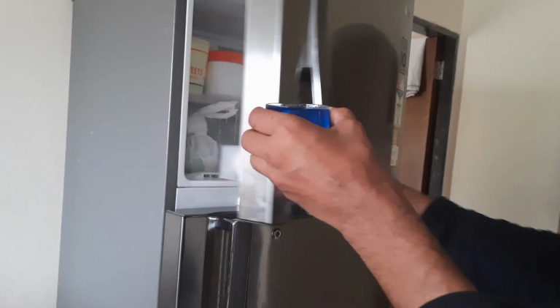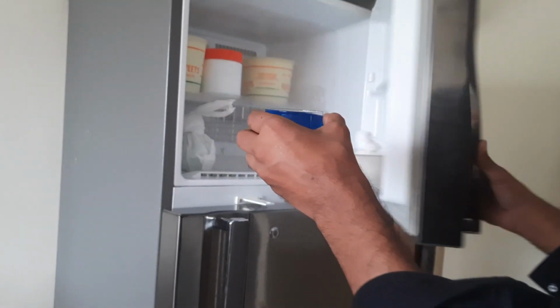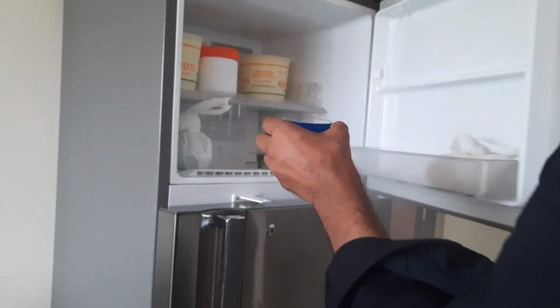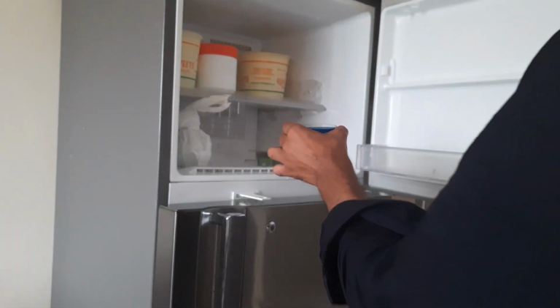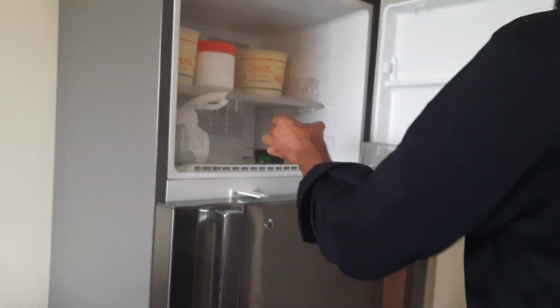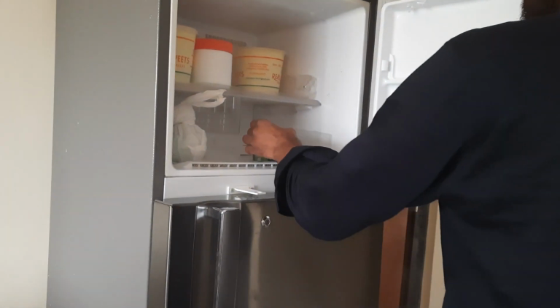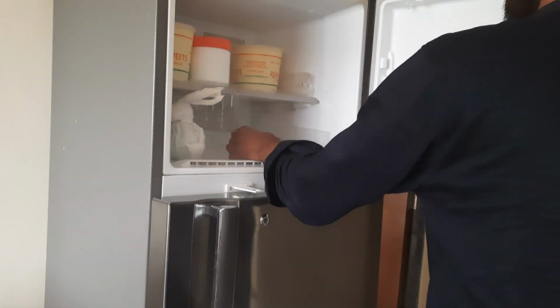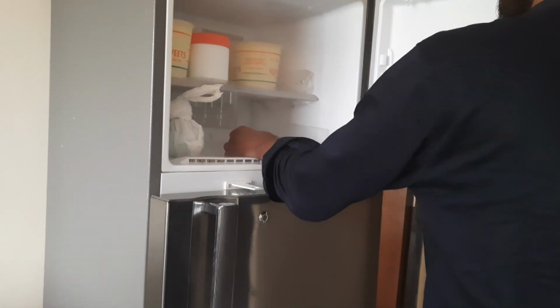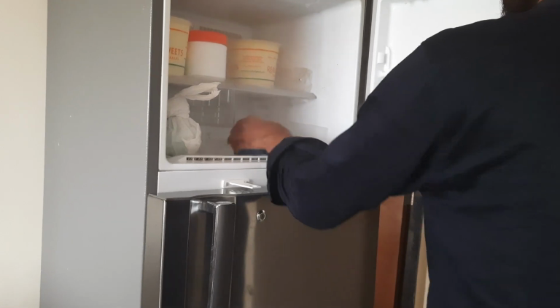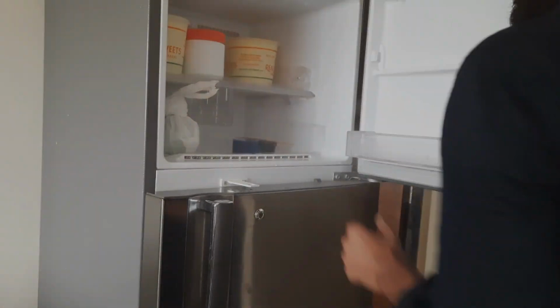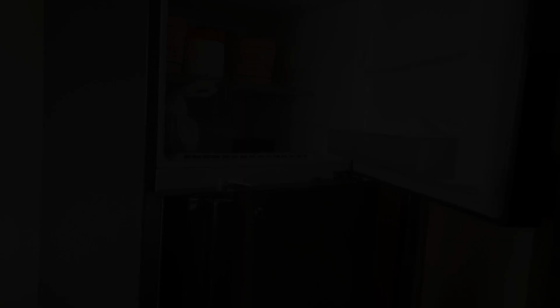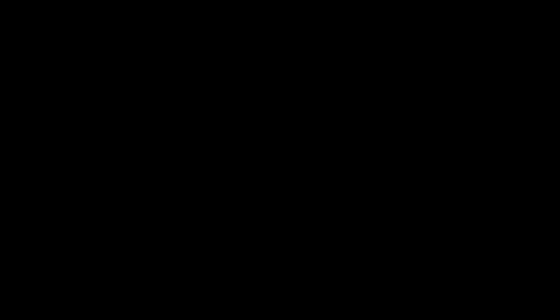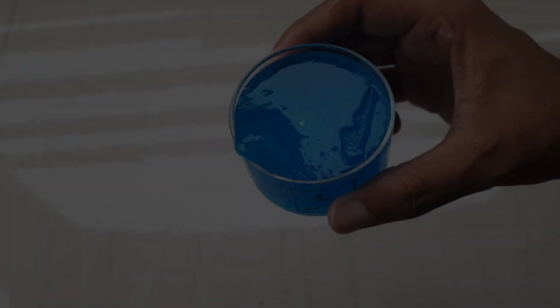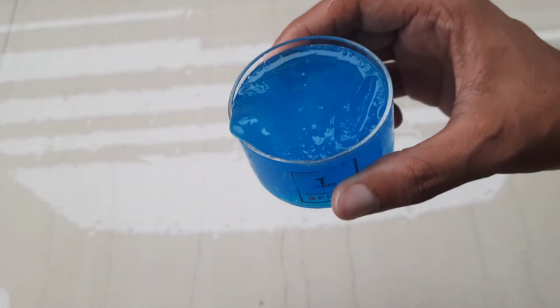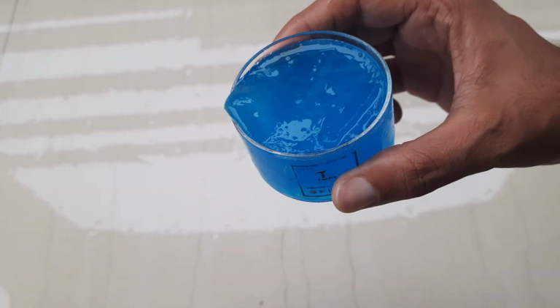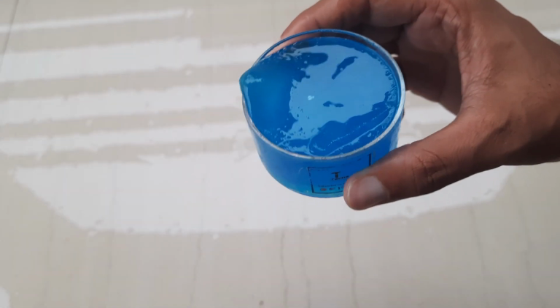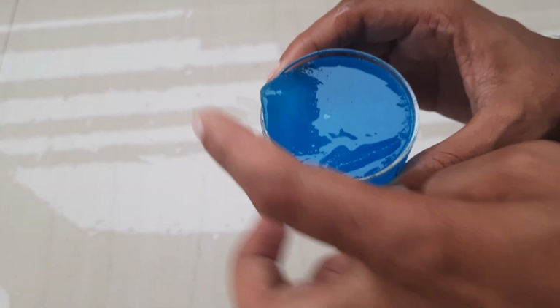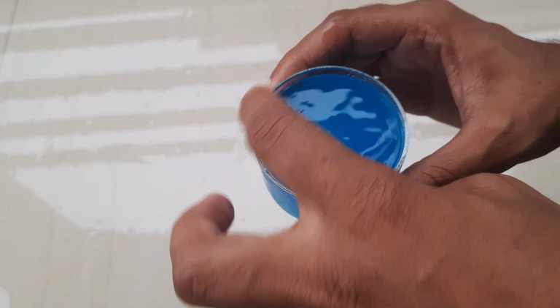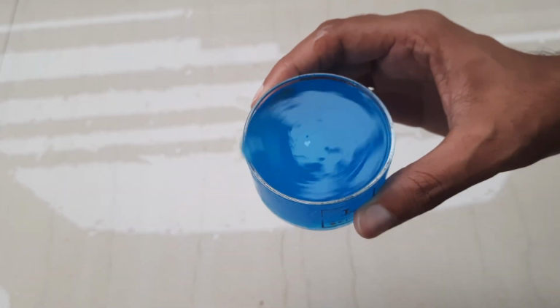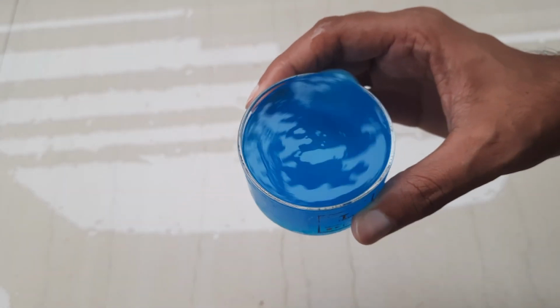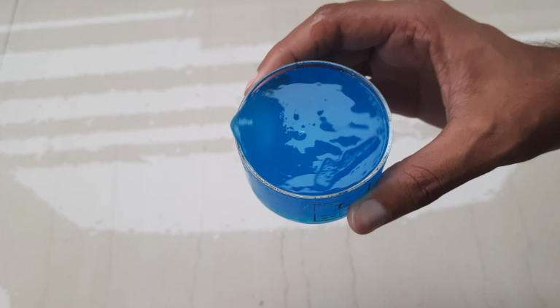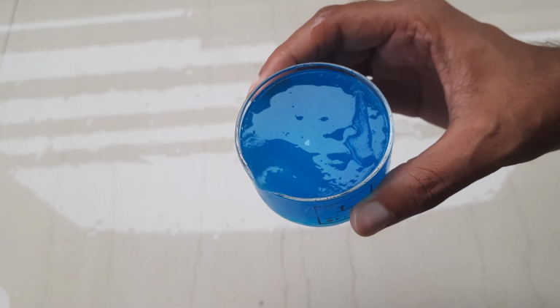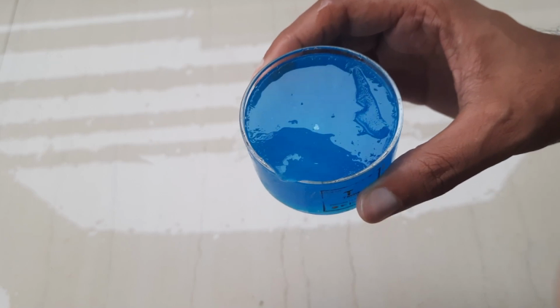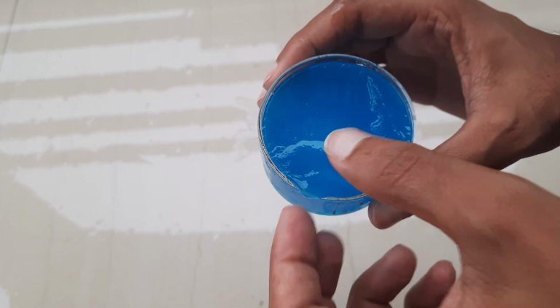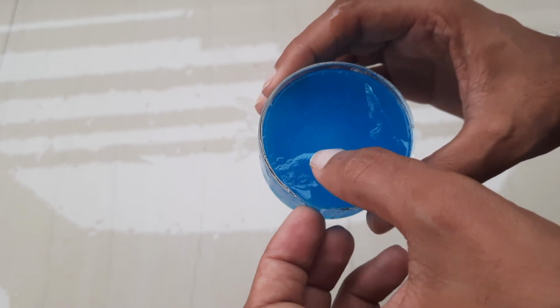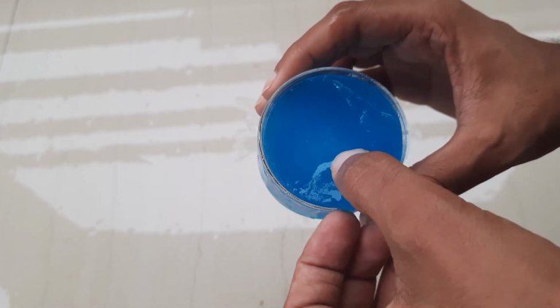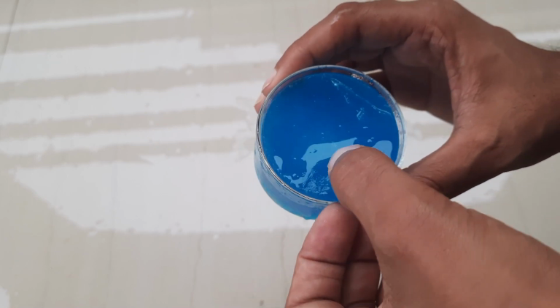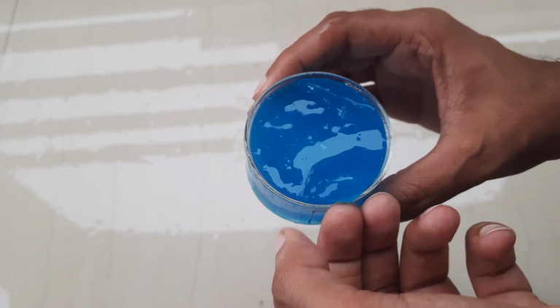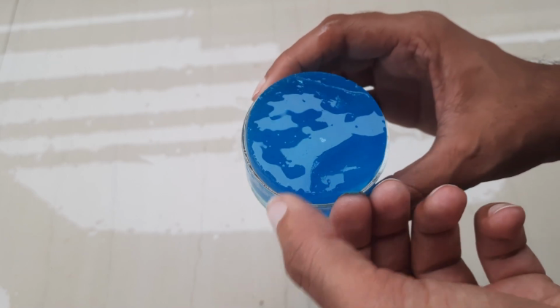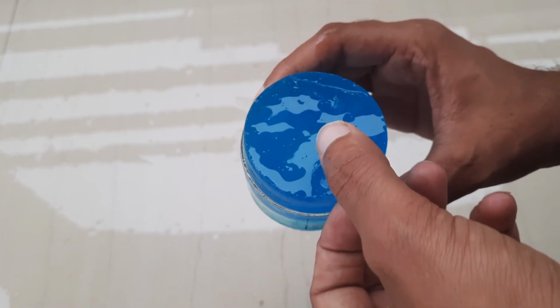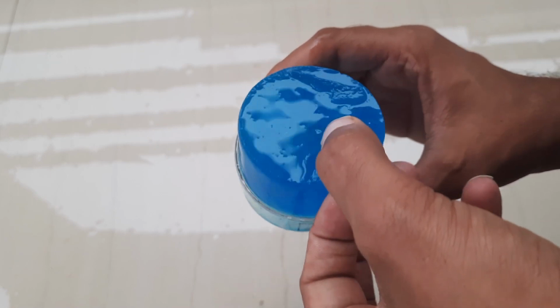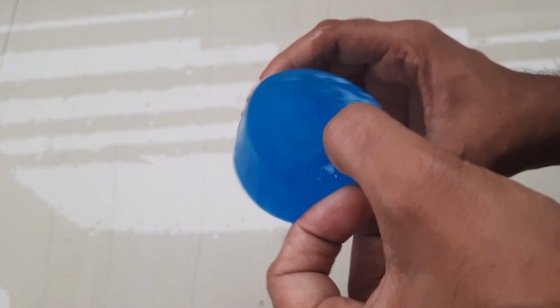Let's see if we can freeze this liquid. It froze within a few hours, just like water, as it contains water along with that chemical.